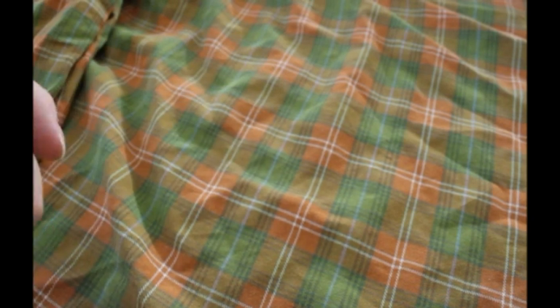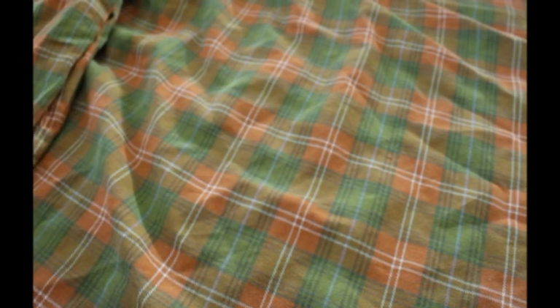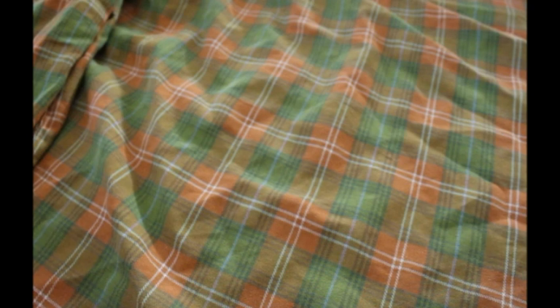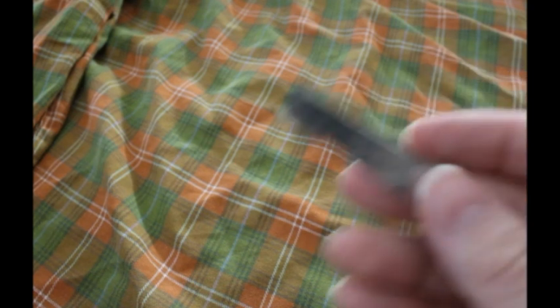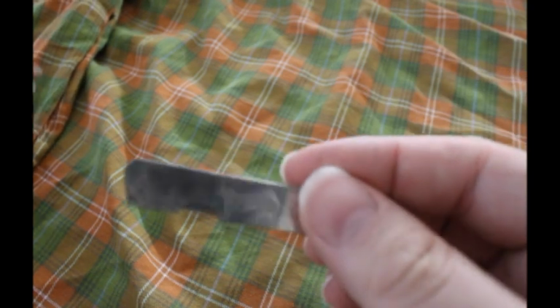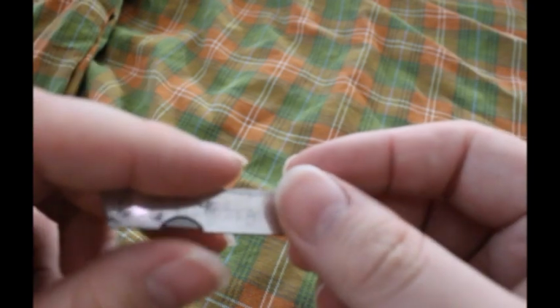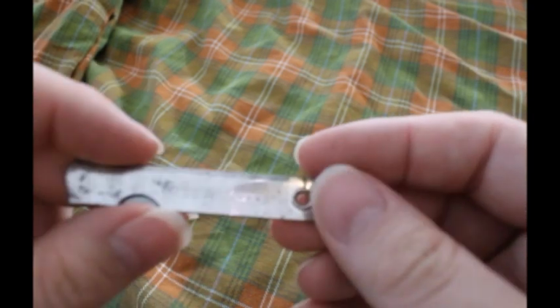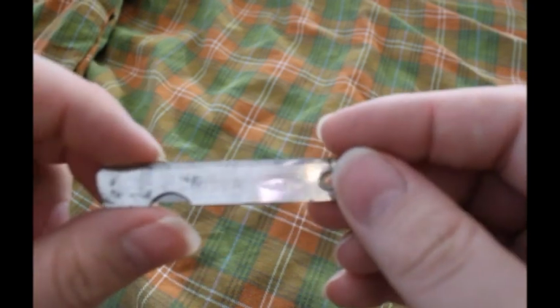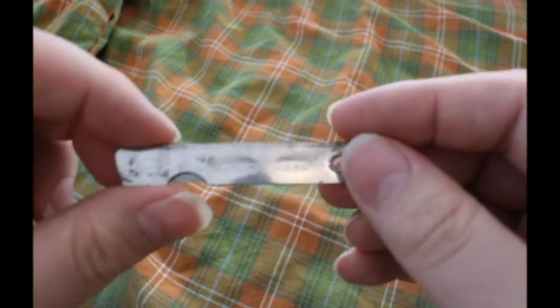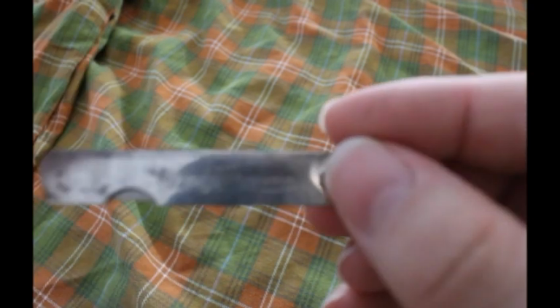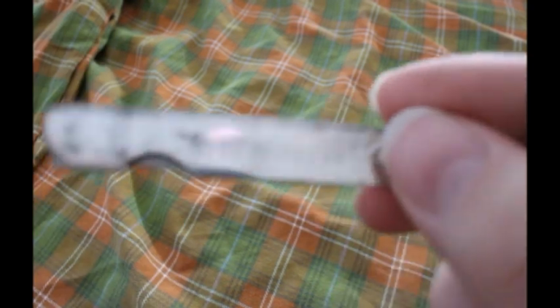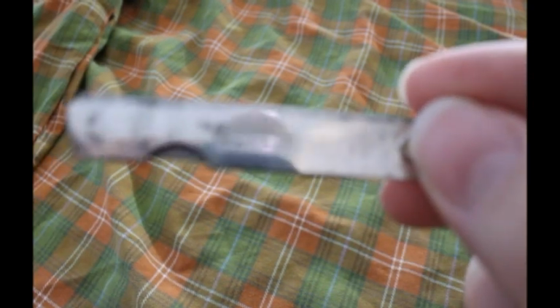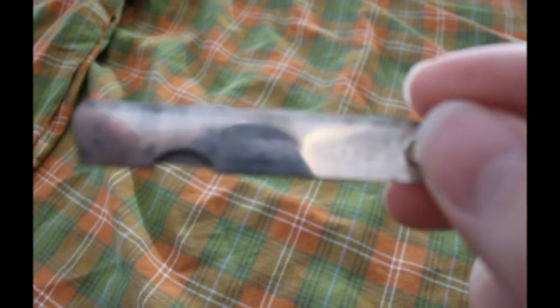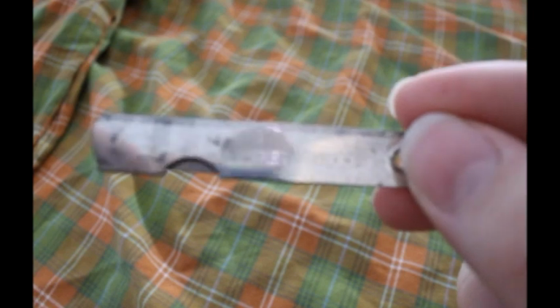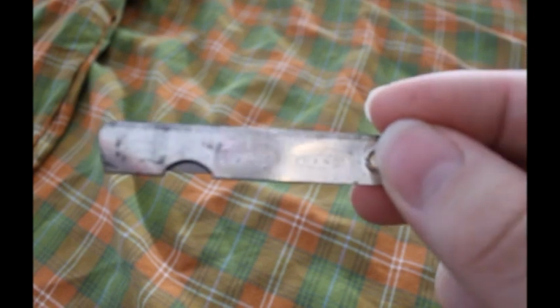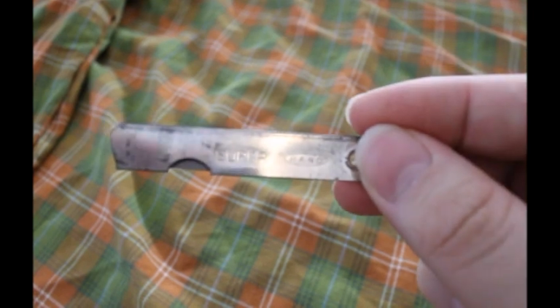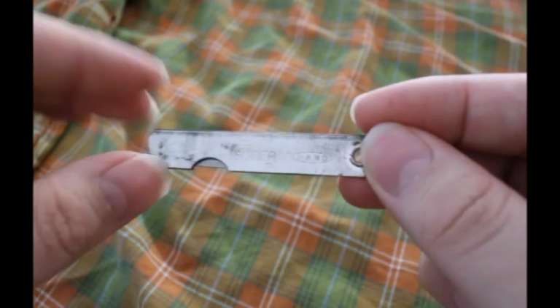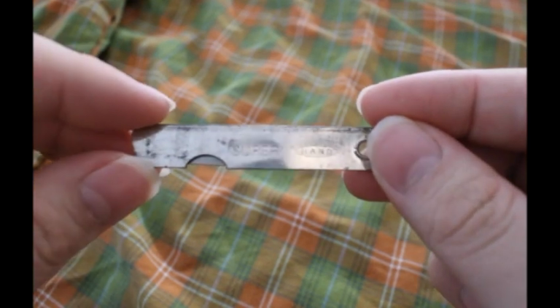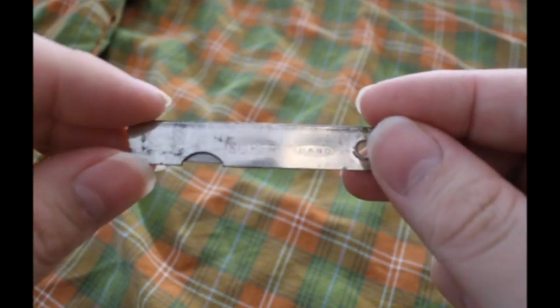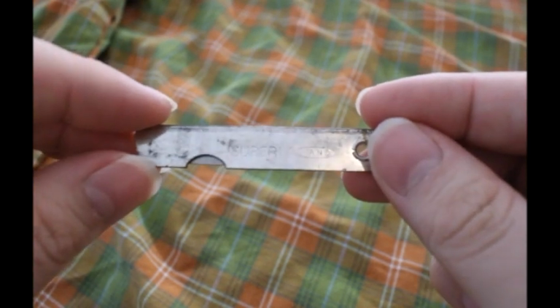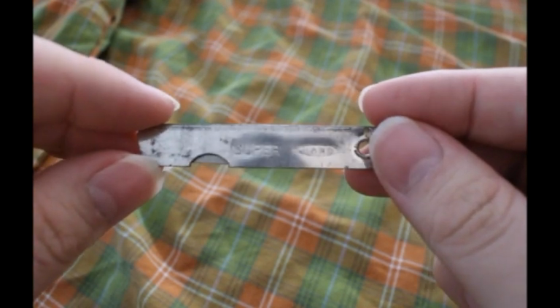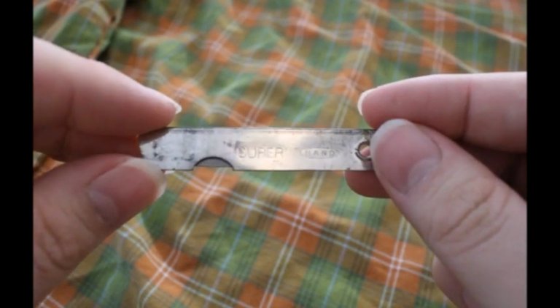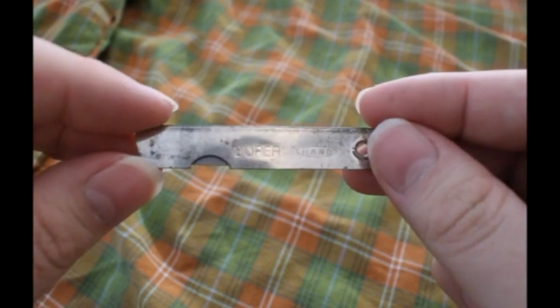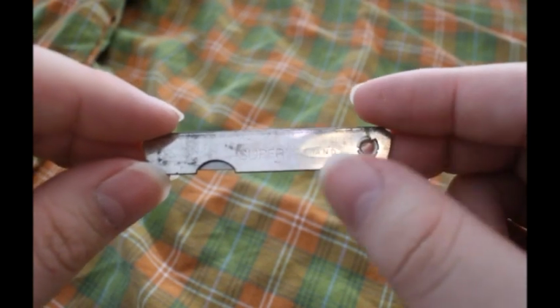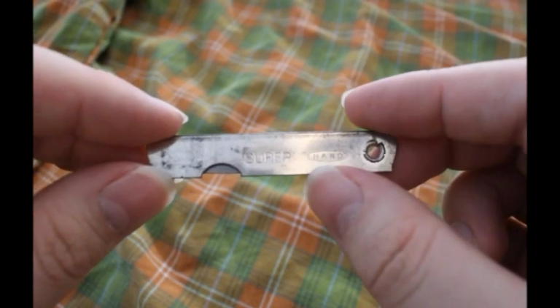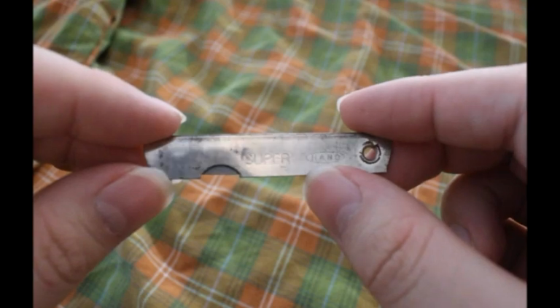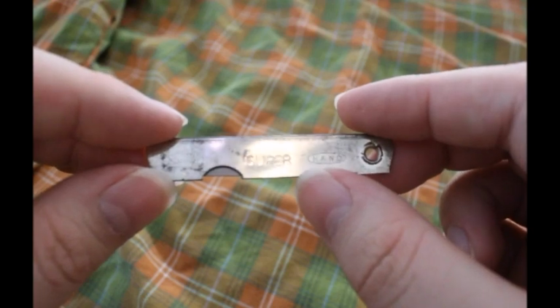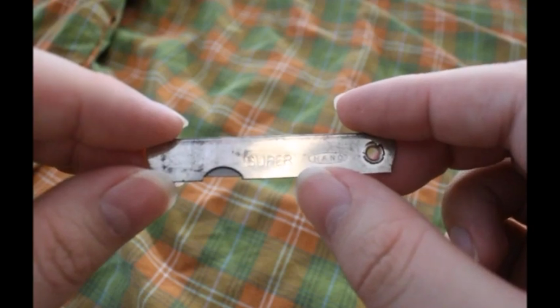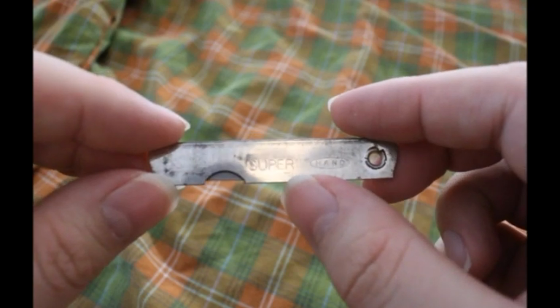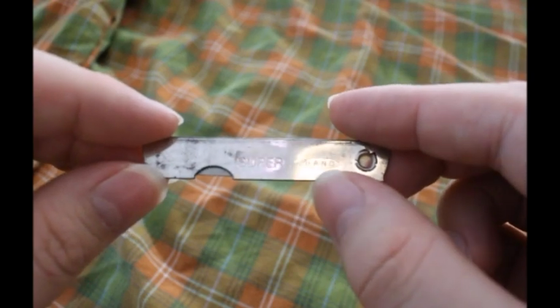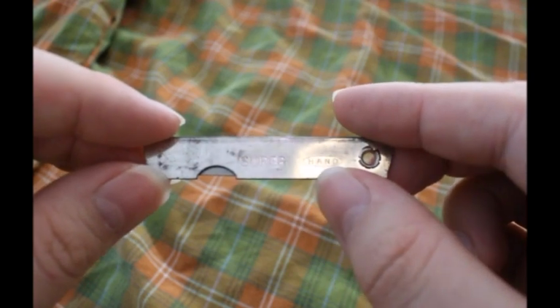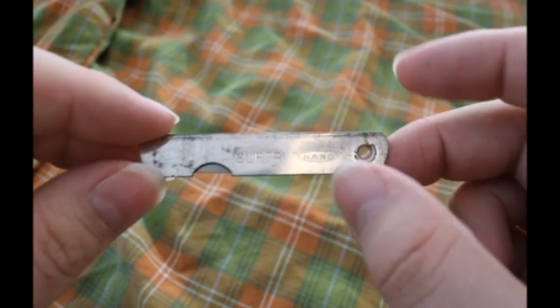I have another knife and this is actually the smallest and lightest knife I have — it is this one here. Let me get a bit better angle. It says 'Super Hand' on it.